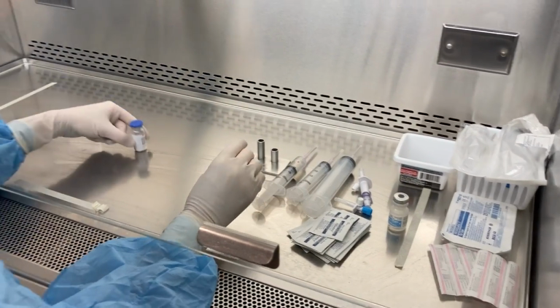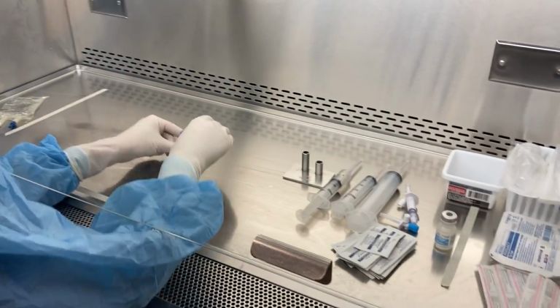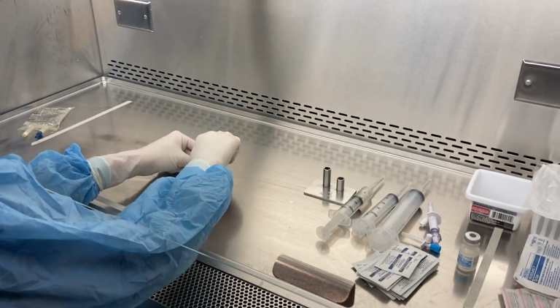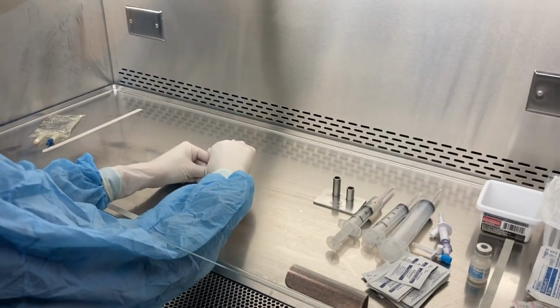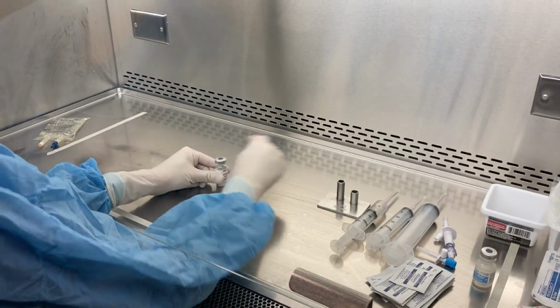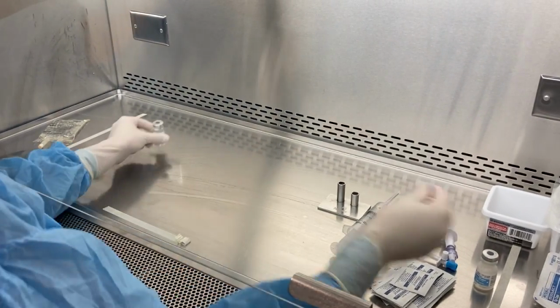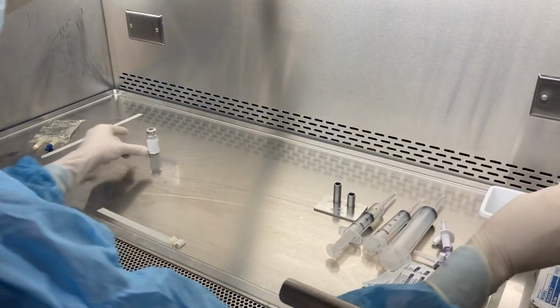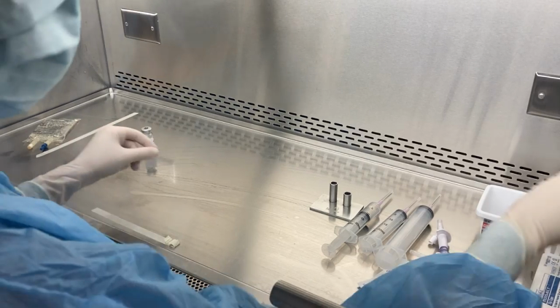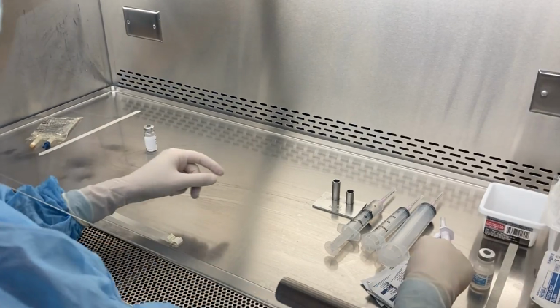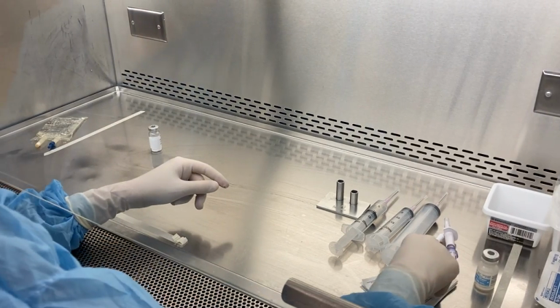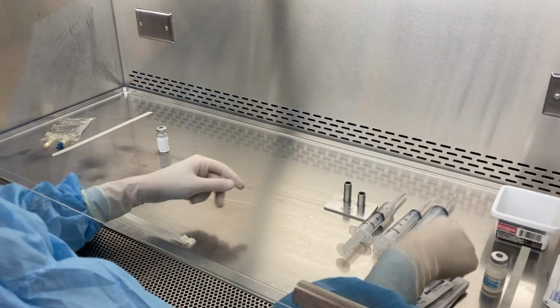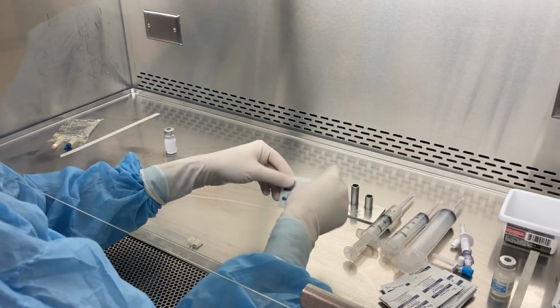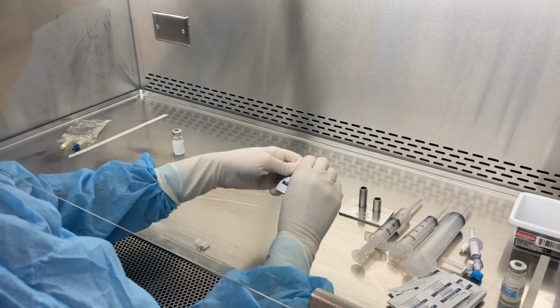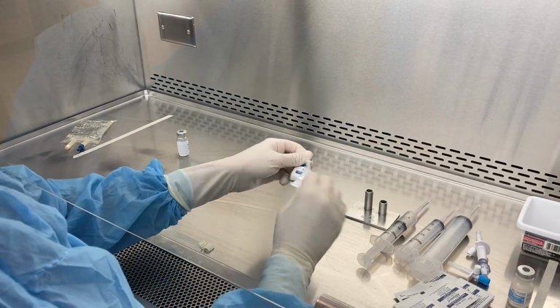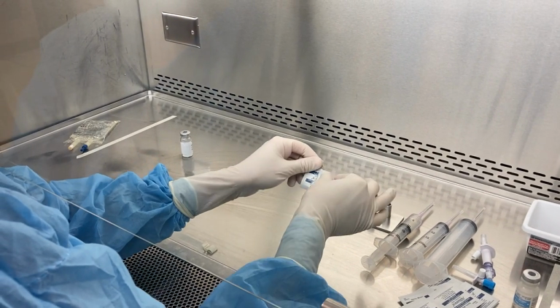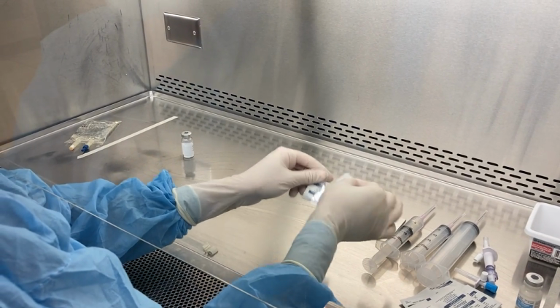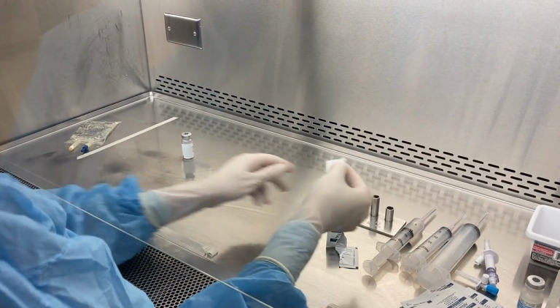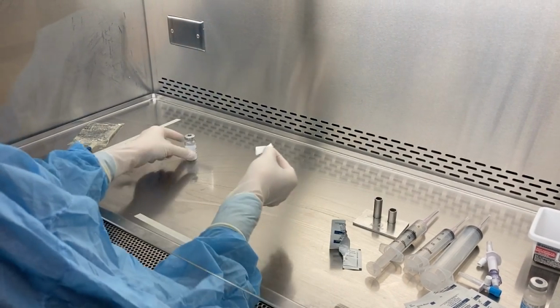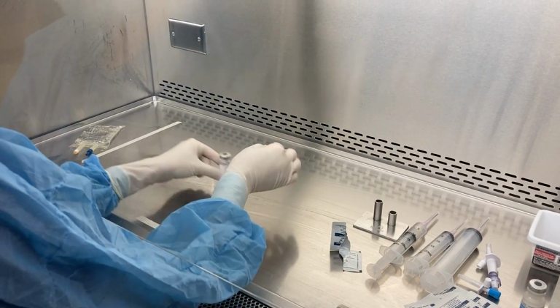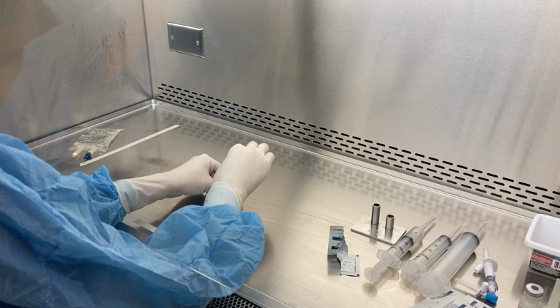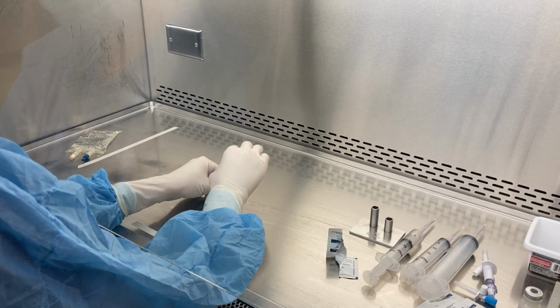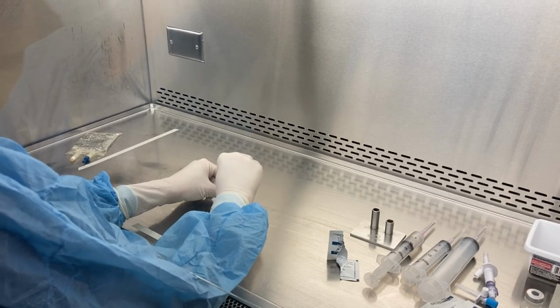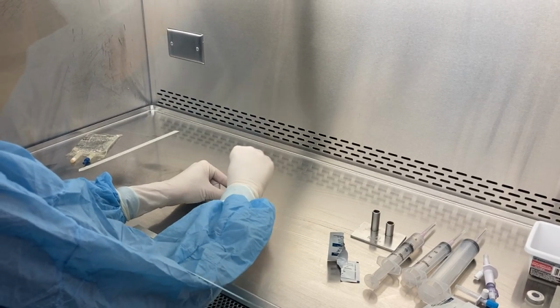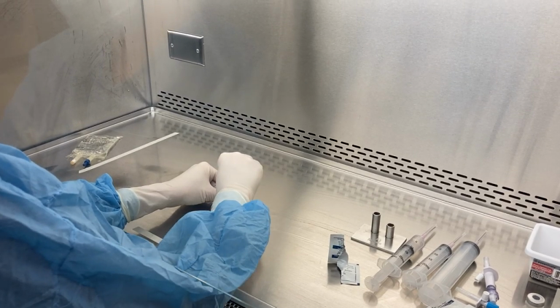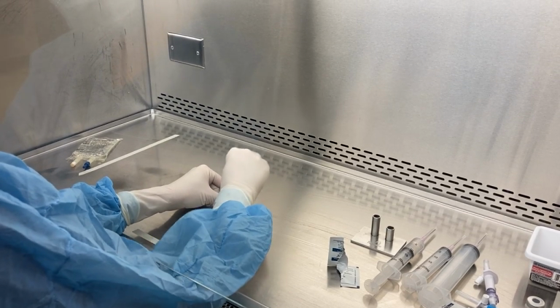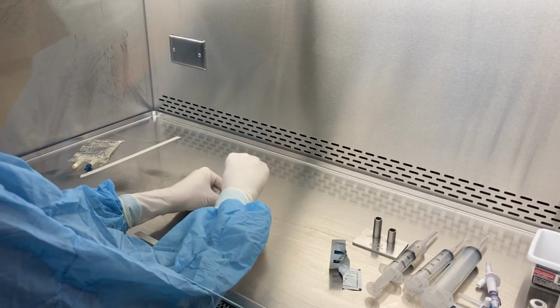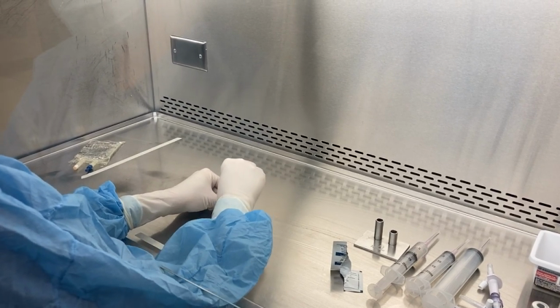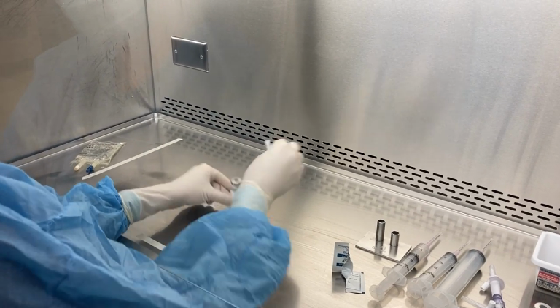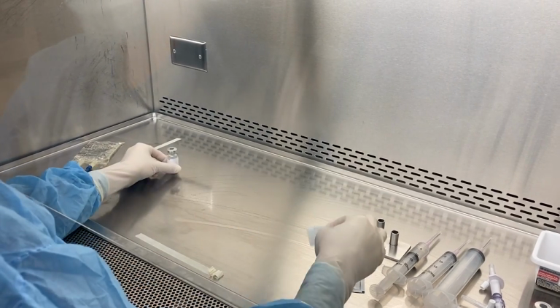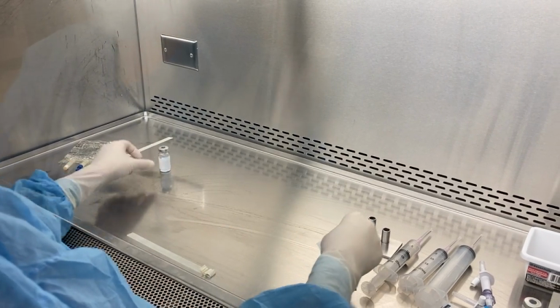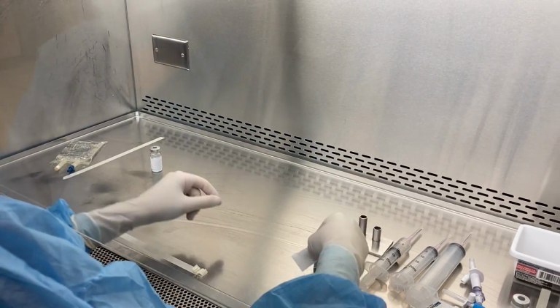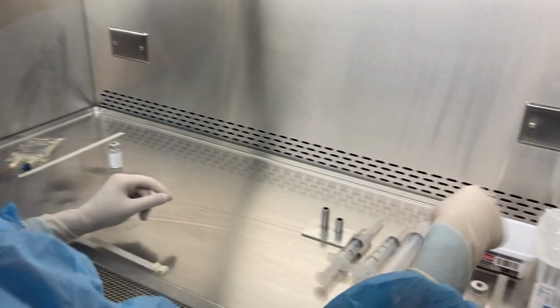I'm going to take my drug vial, swab it three times, and let it dry.